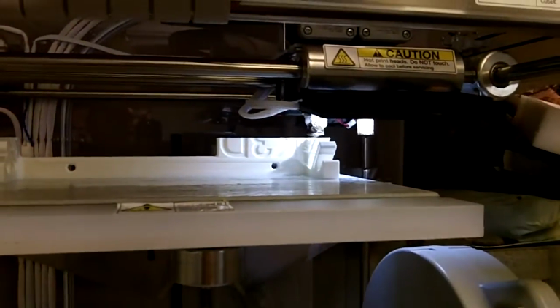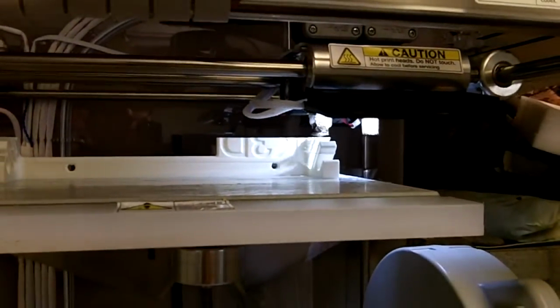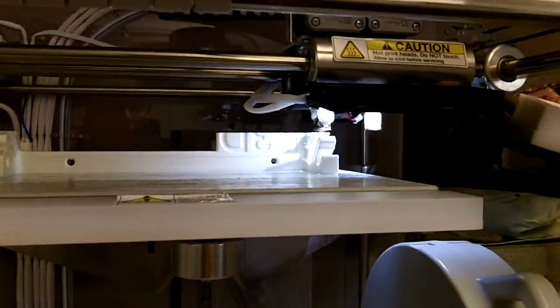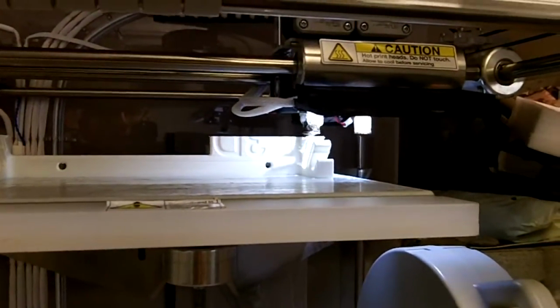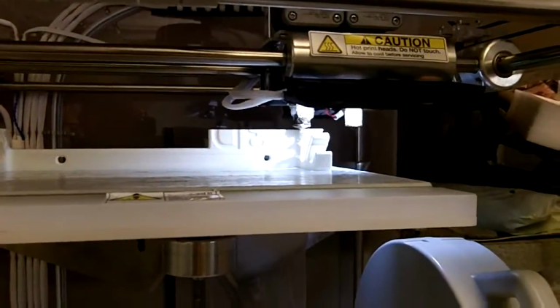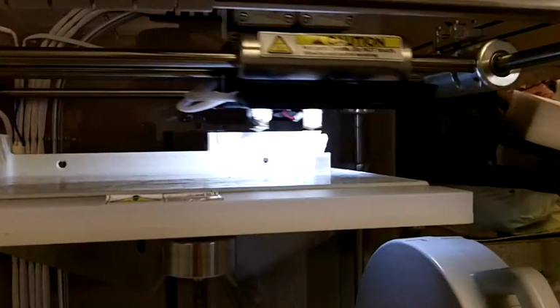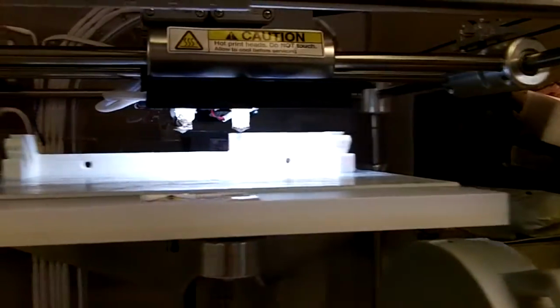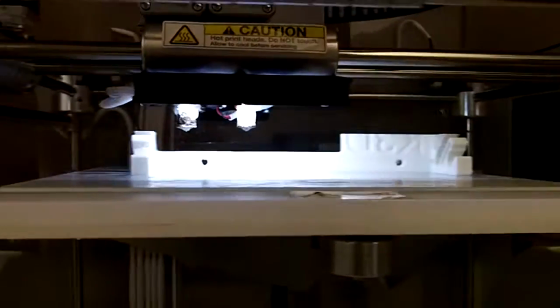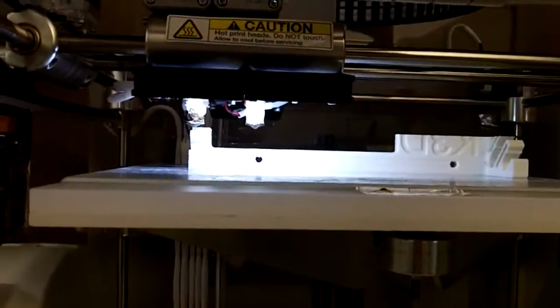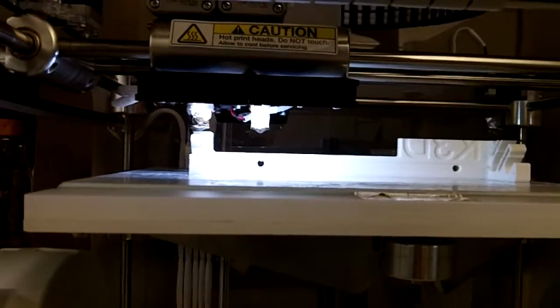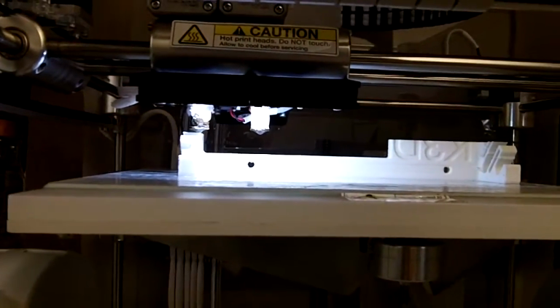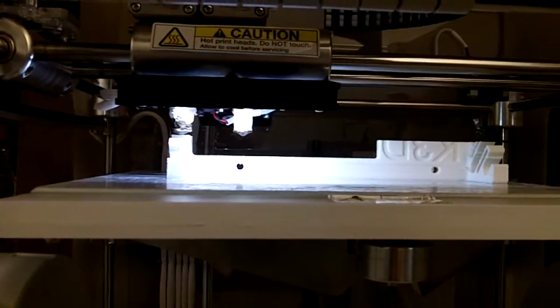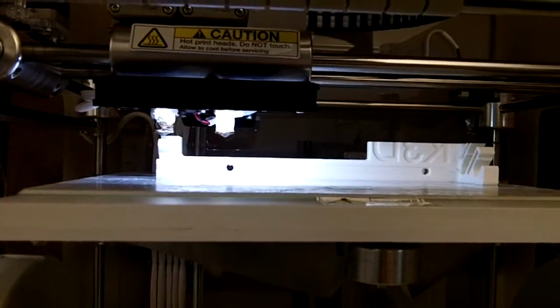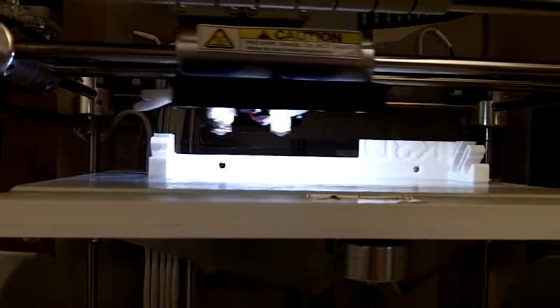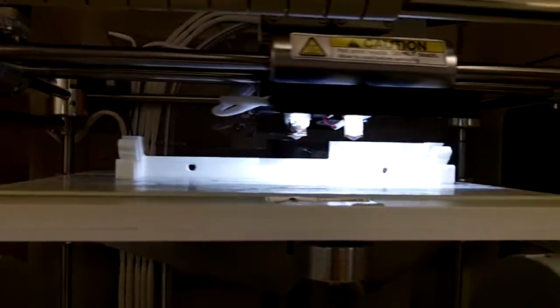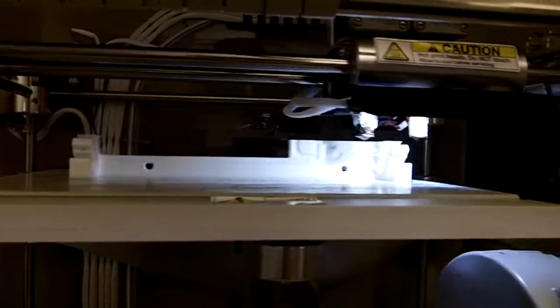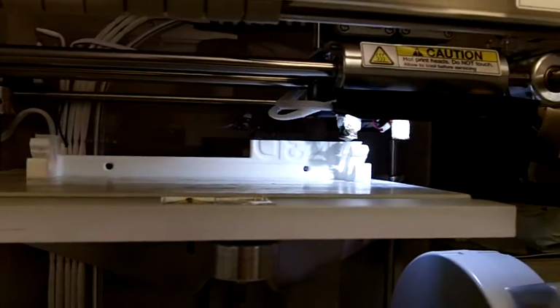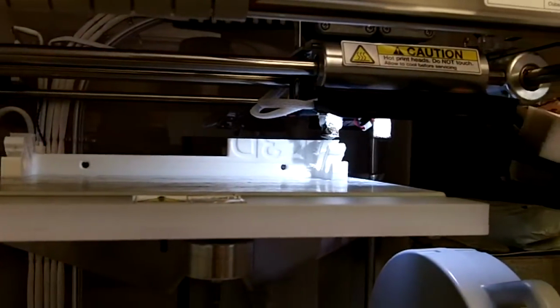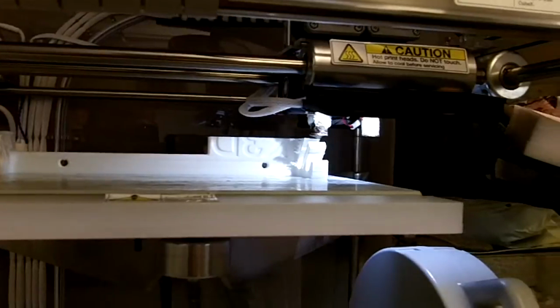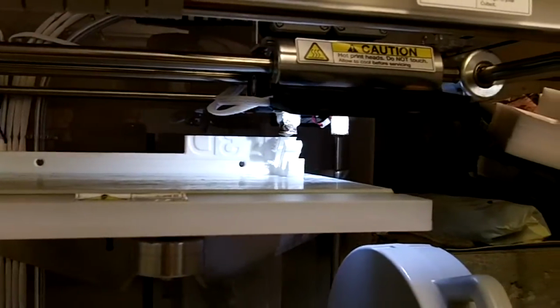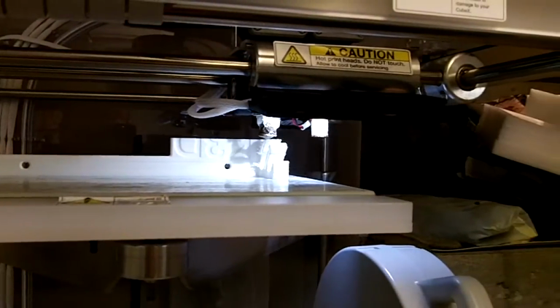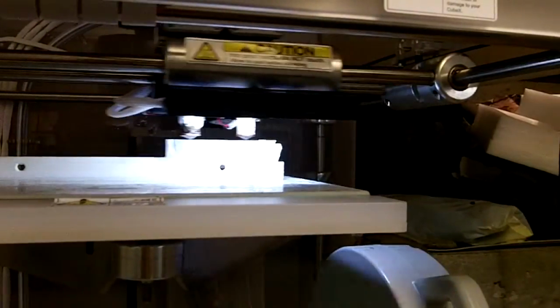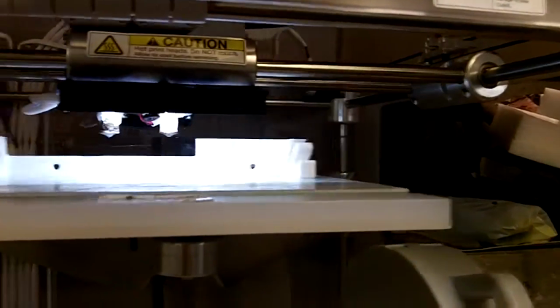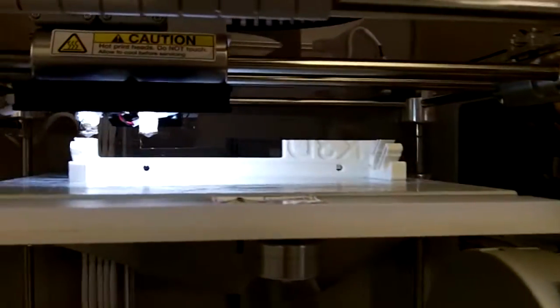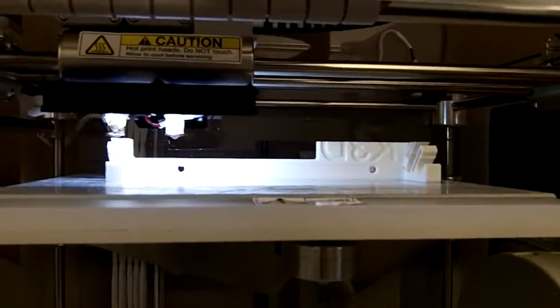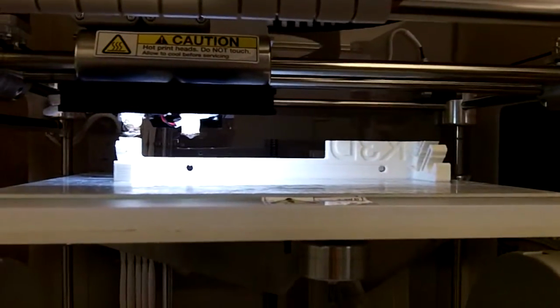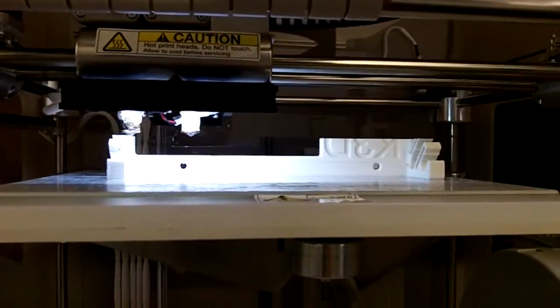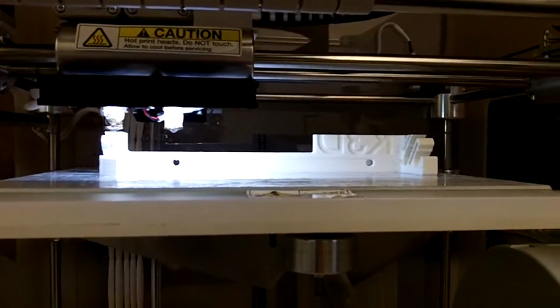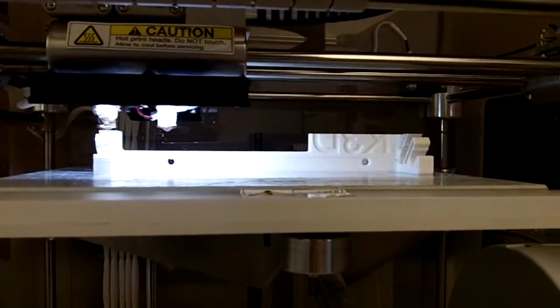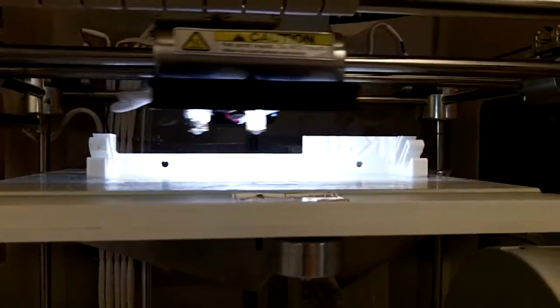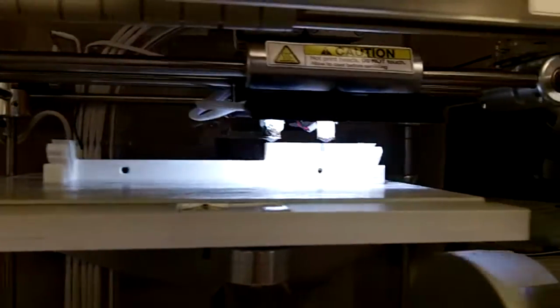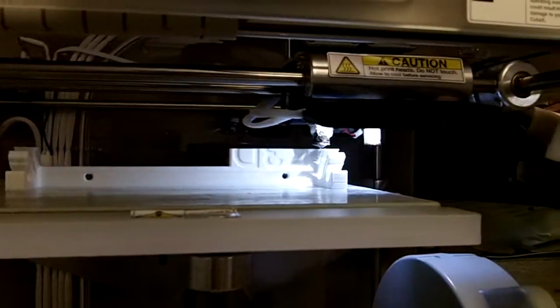The printer is starting to come around. I've got a lot of things lined up and set up. I've got the latest firmware in there. It's a pretty neat little tool — you can do some amazing things with it.